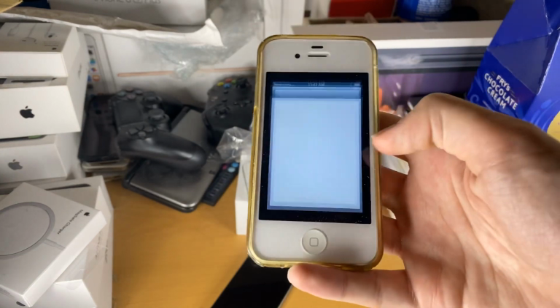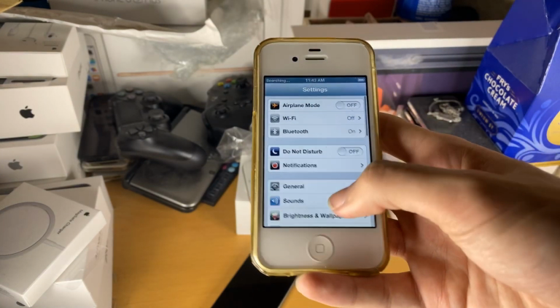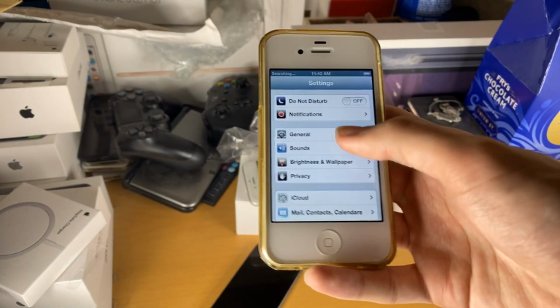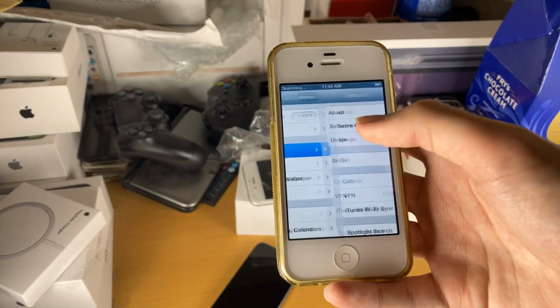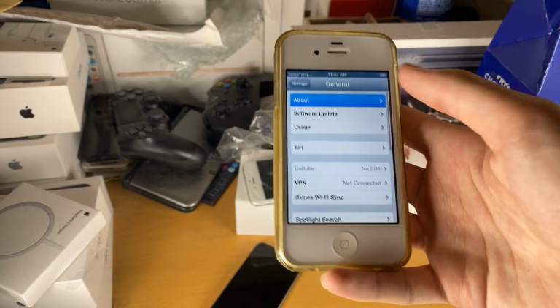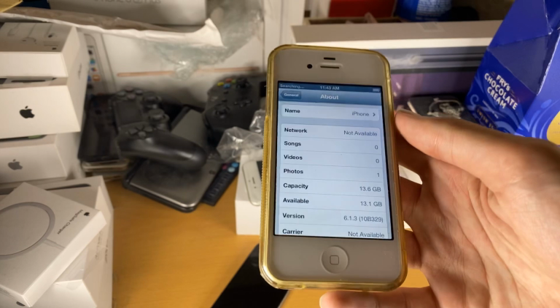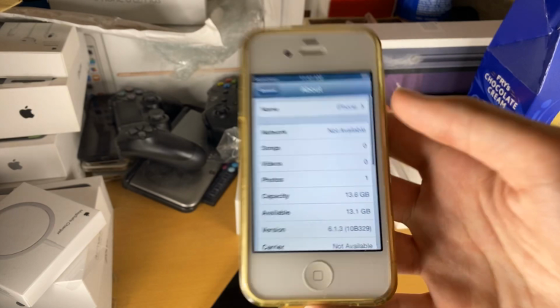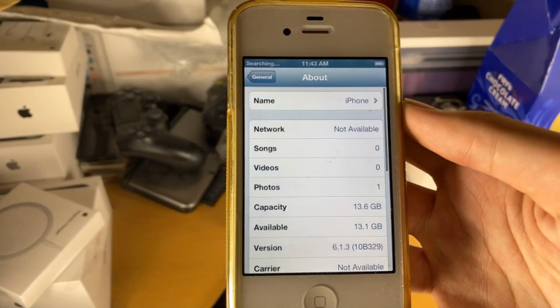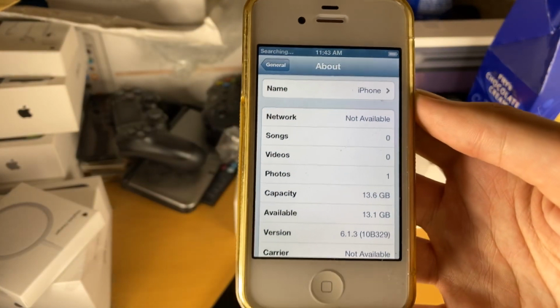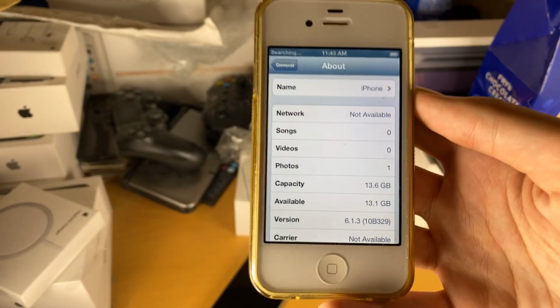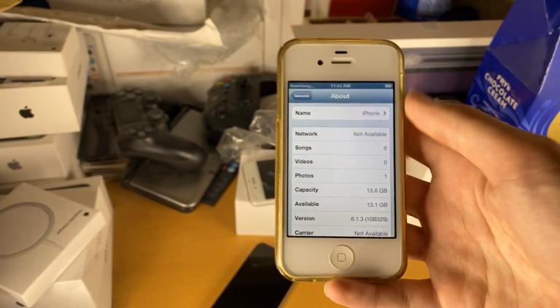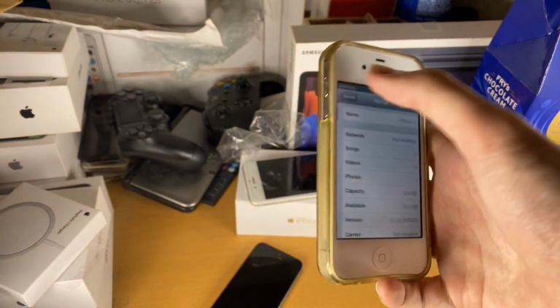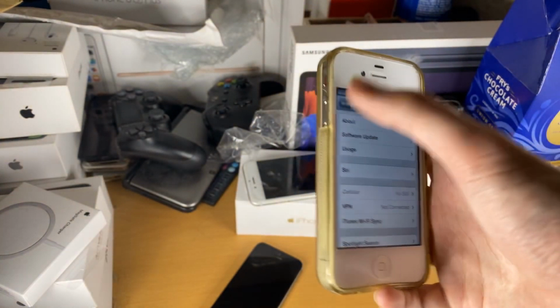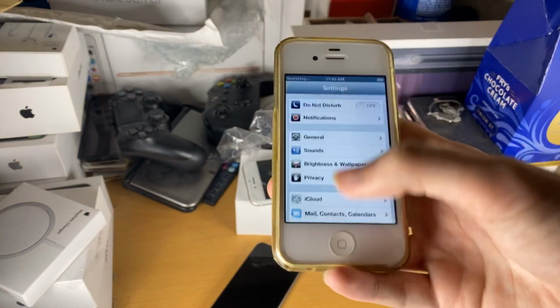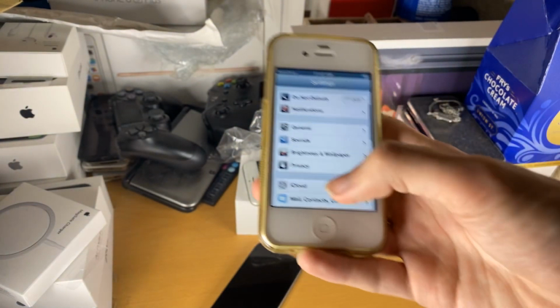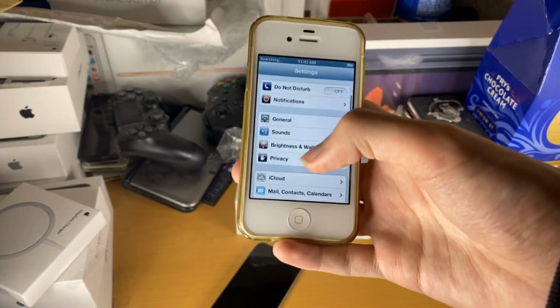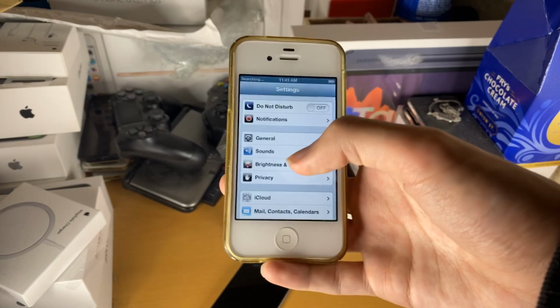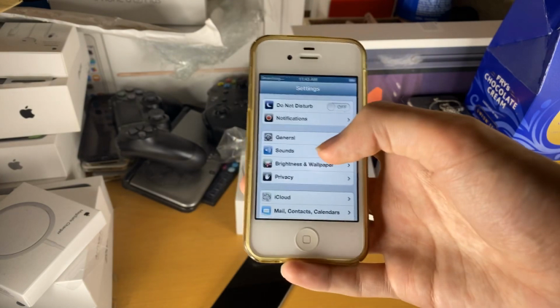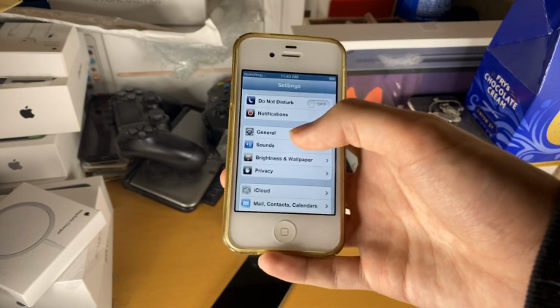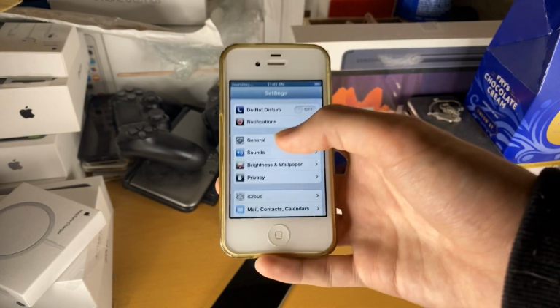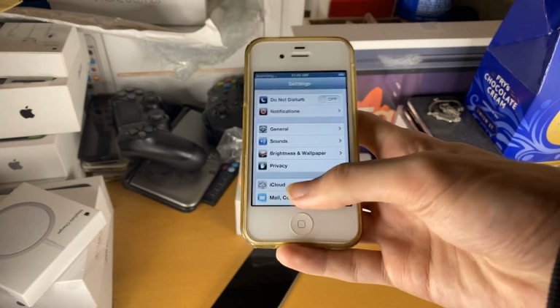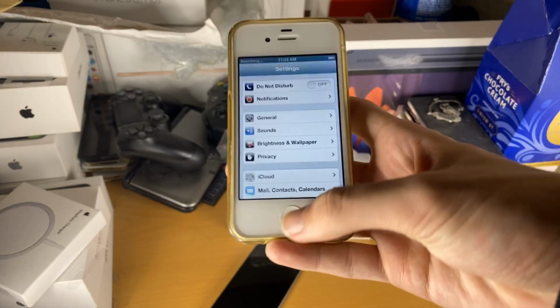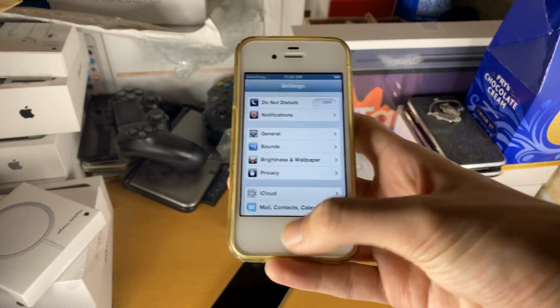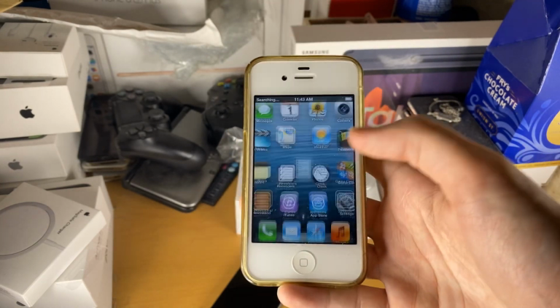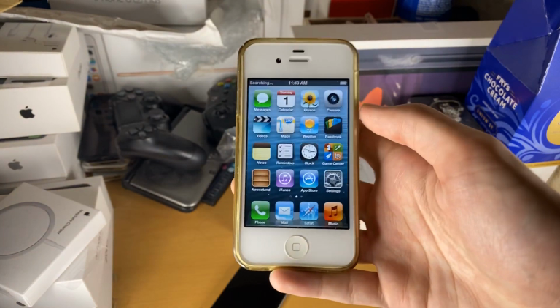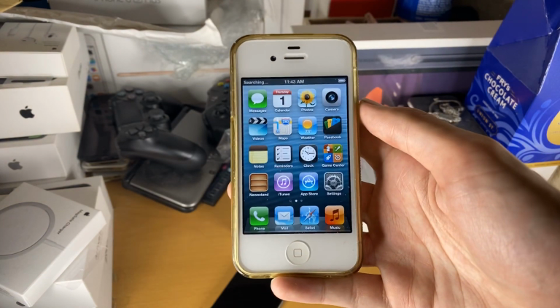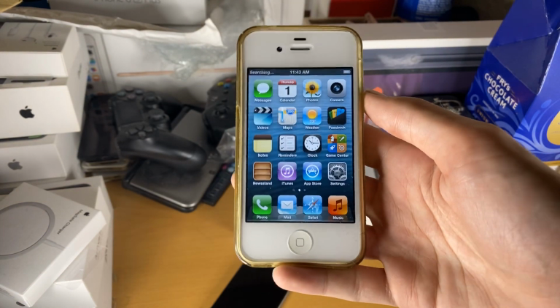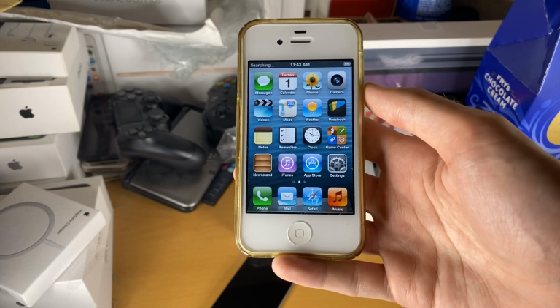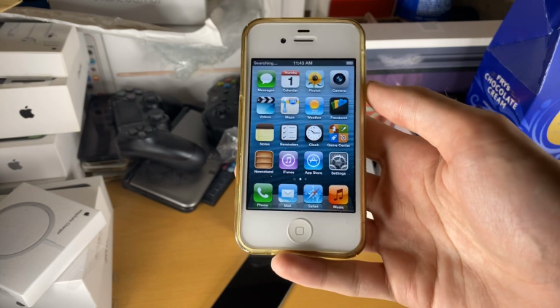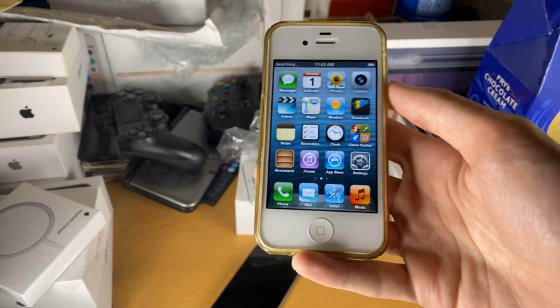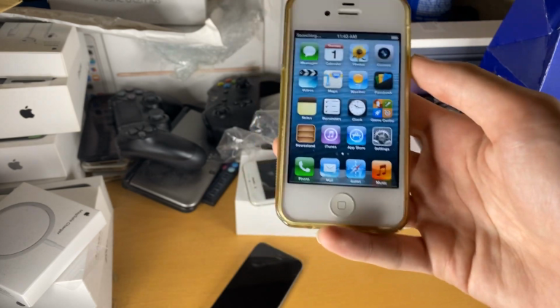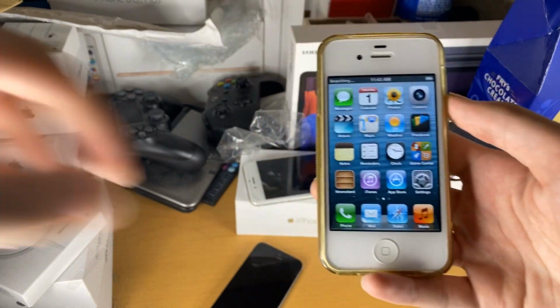If I just show you quickly, you can see this iPhone 4S is actually running iOS 6. You can be running the latest iOS 9 and the process is going to be the exact same. So if you're watching on all the newer software versions, just follow what I do in this video. With that being said, let's get started.